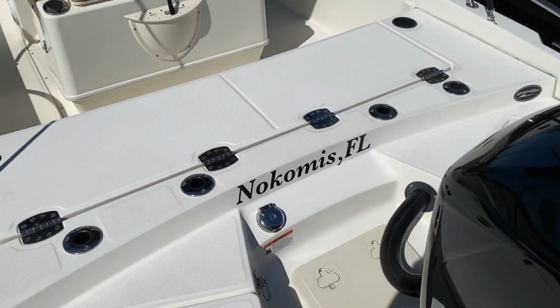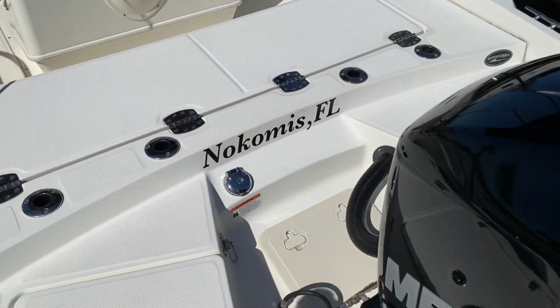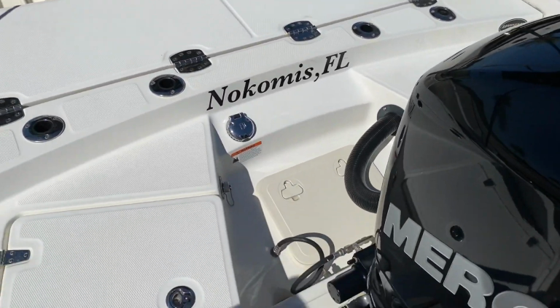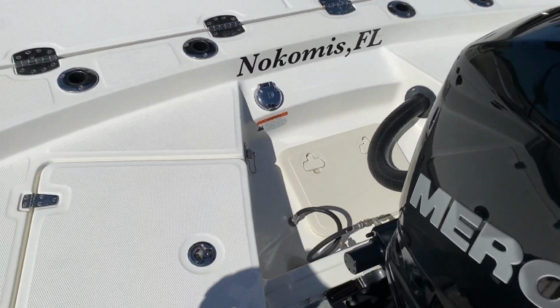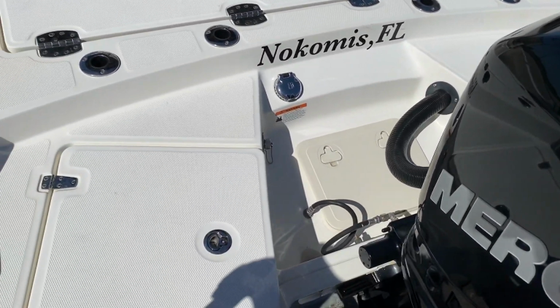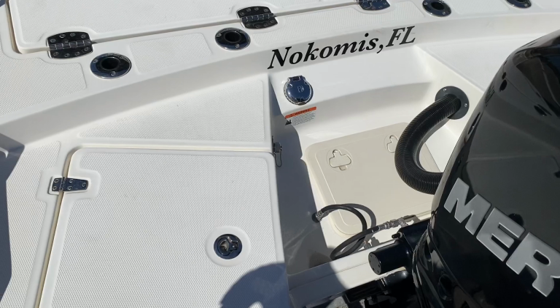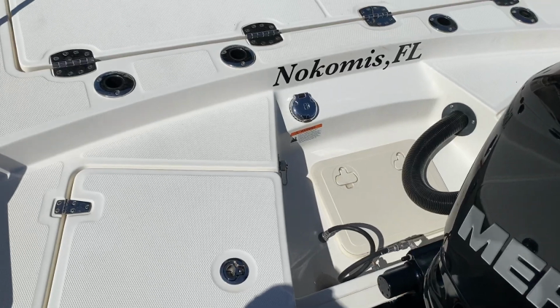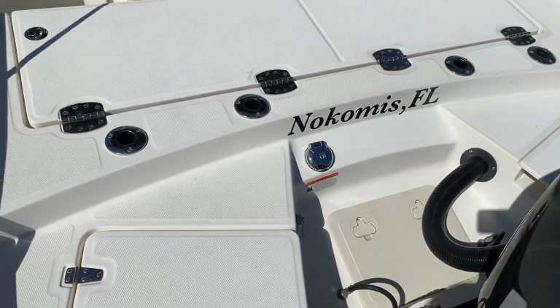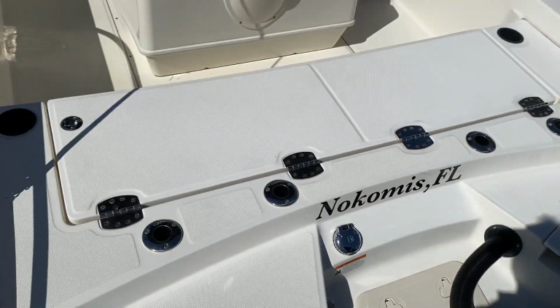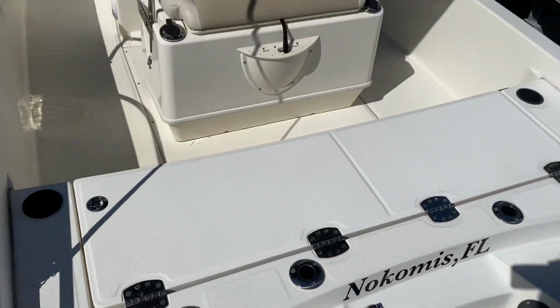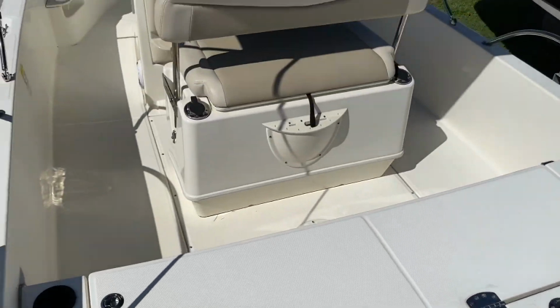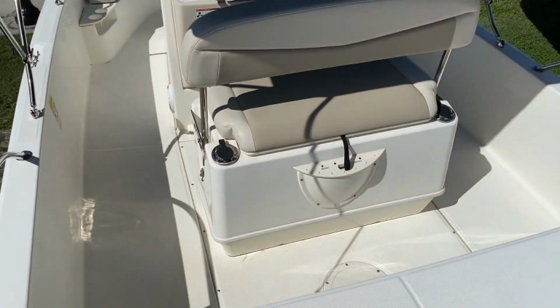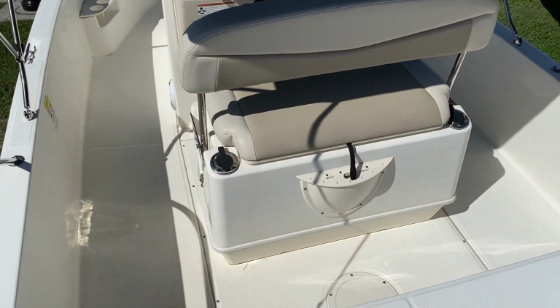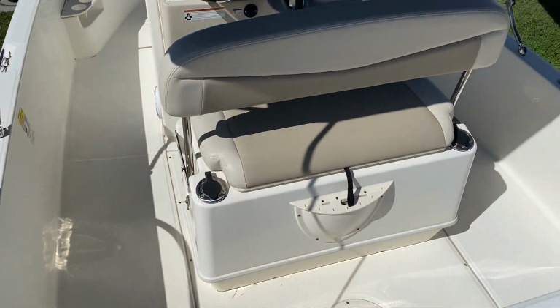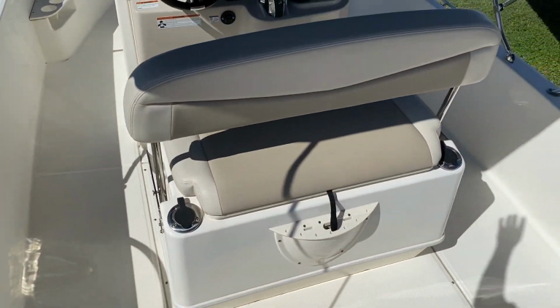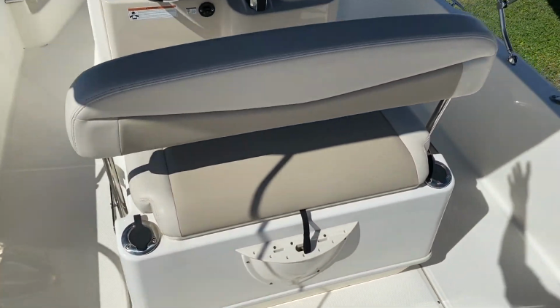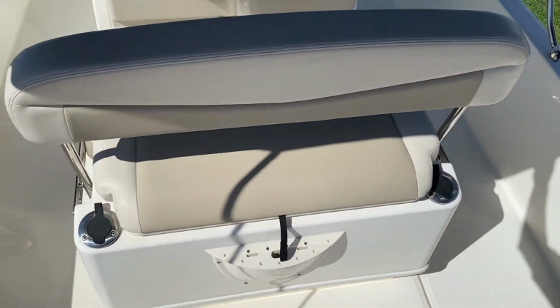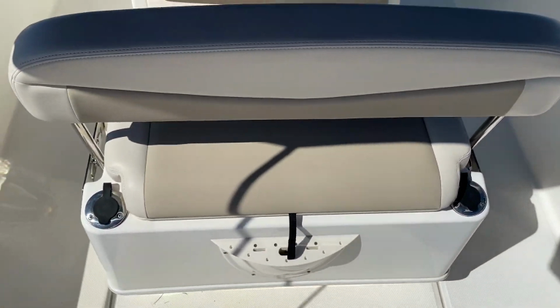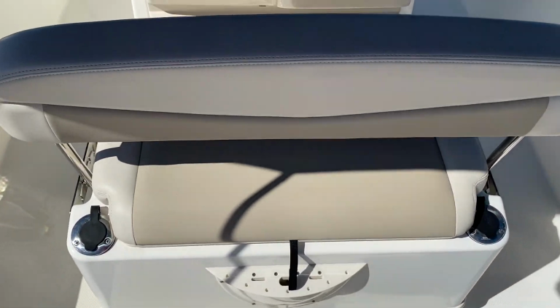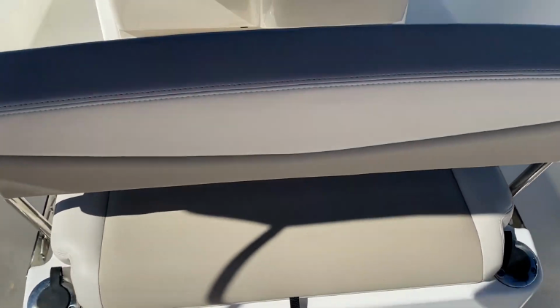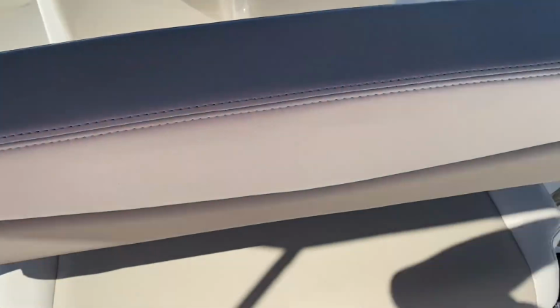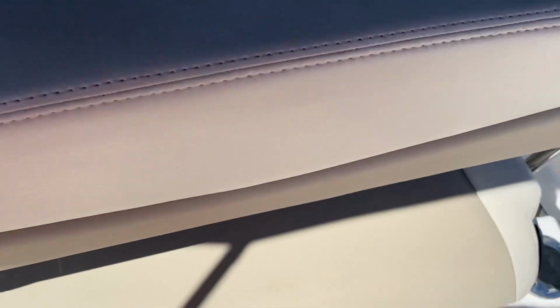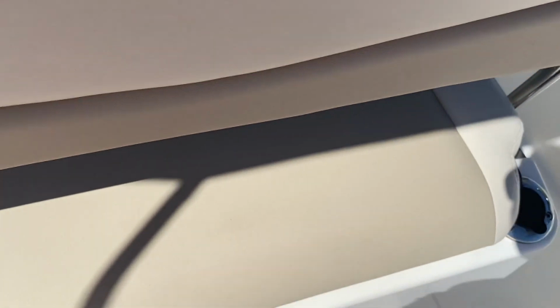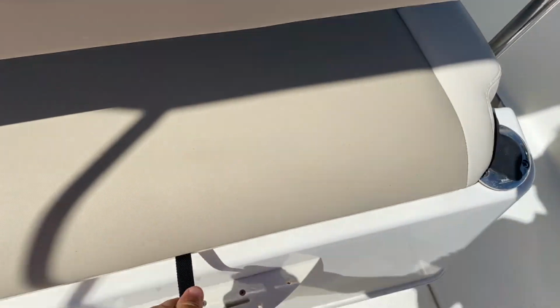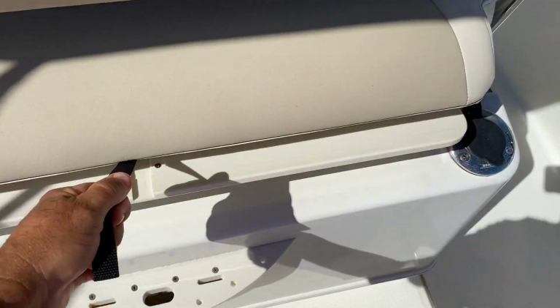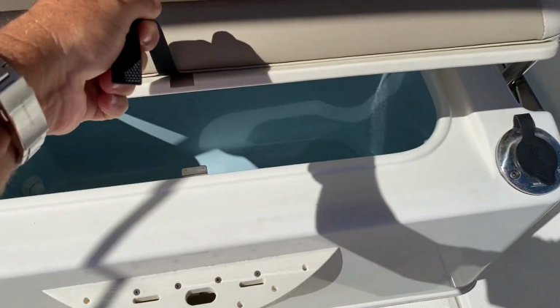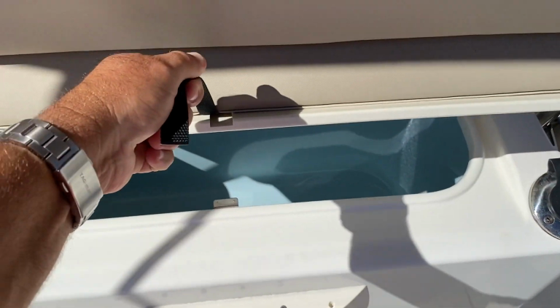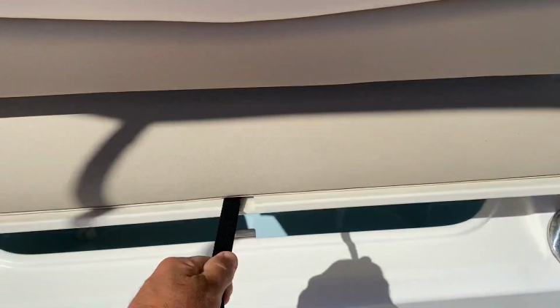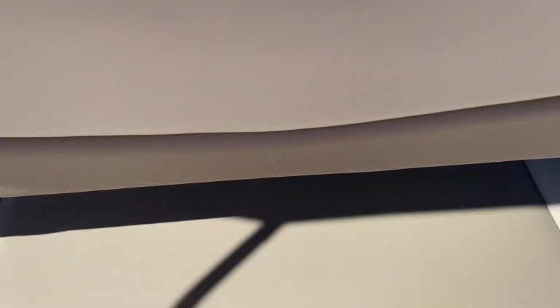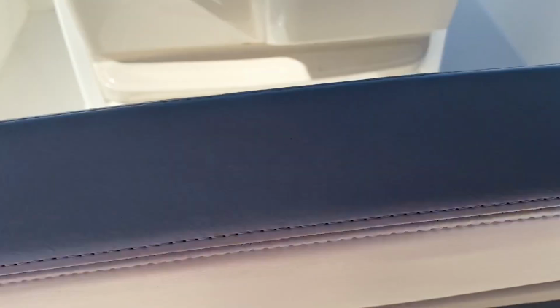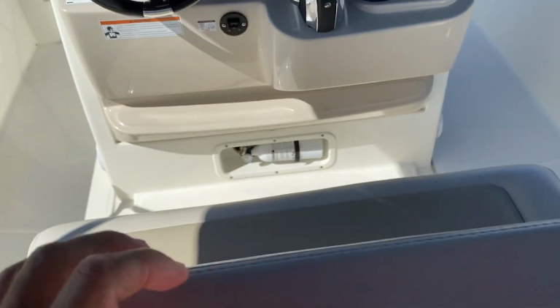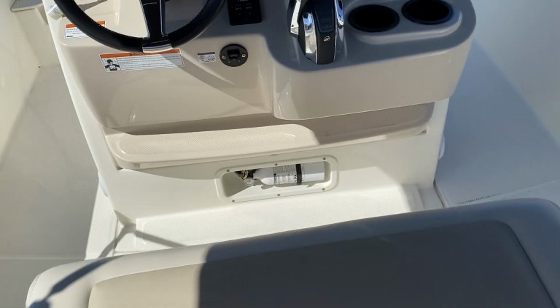In the back we have a raw water wash down. This one has the helm bench seat with a recirculating bait well underneath — one here and also one in the front.